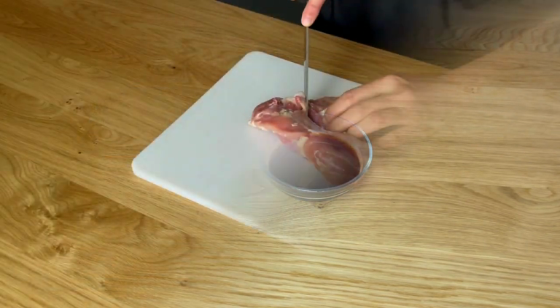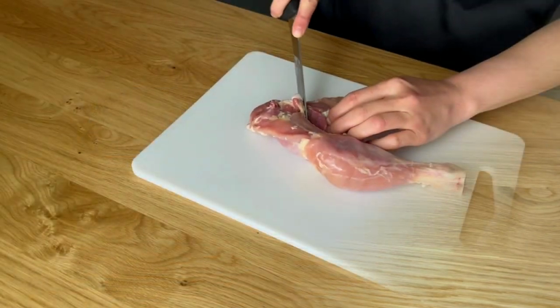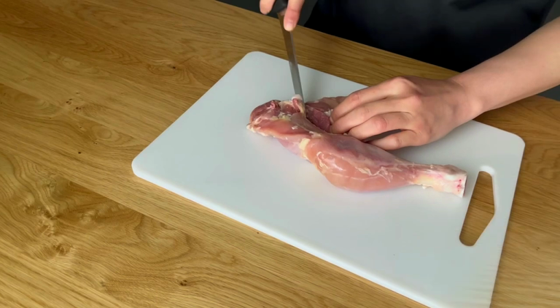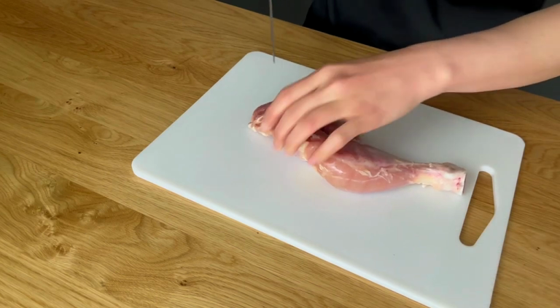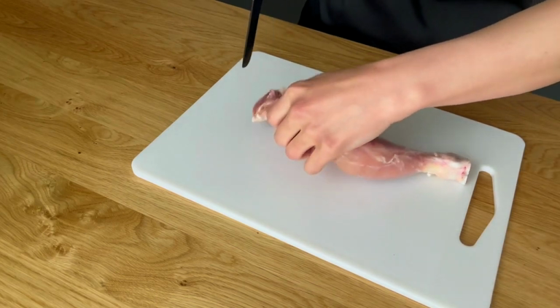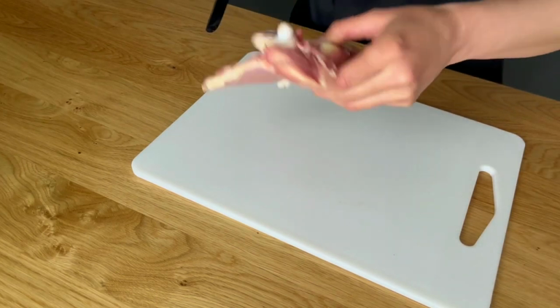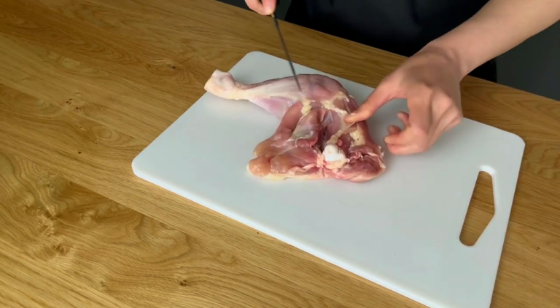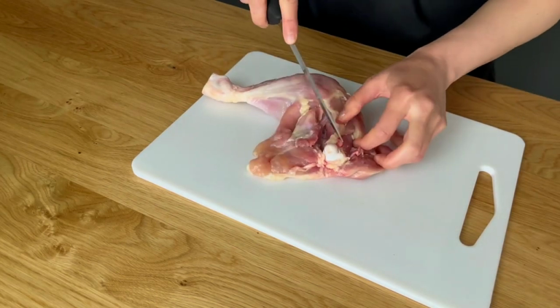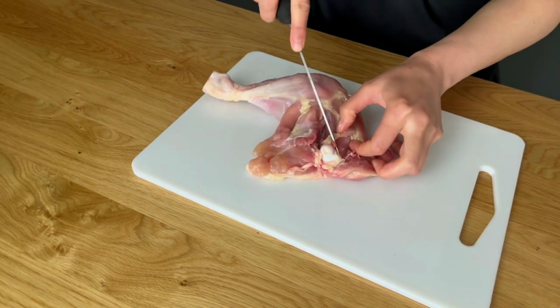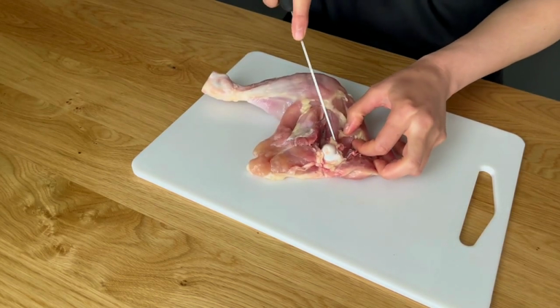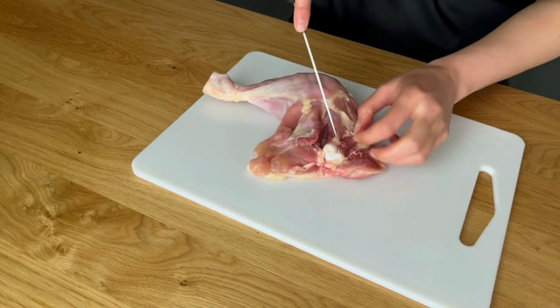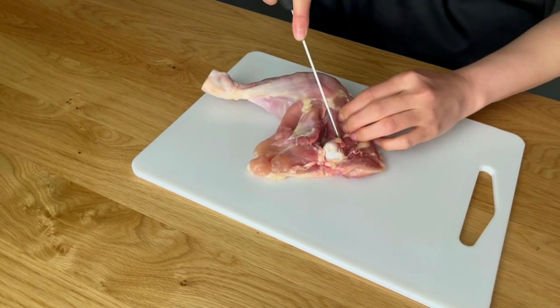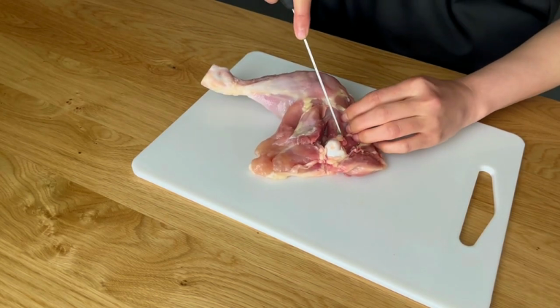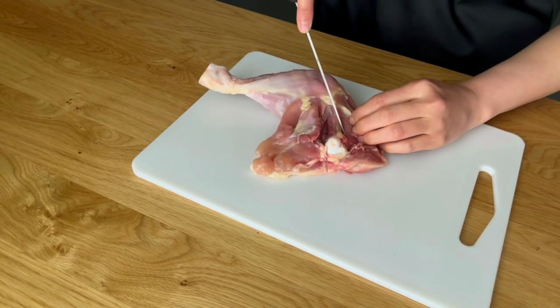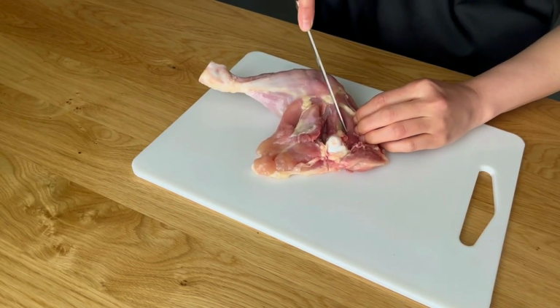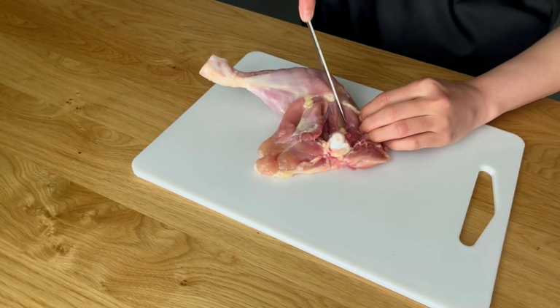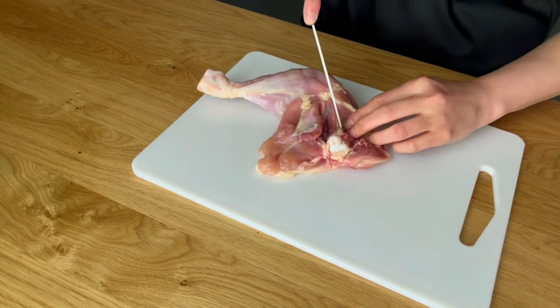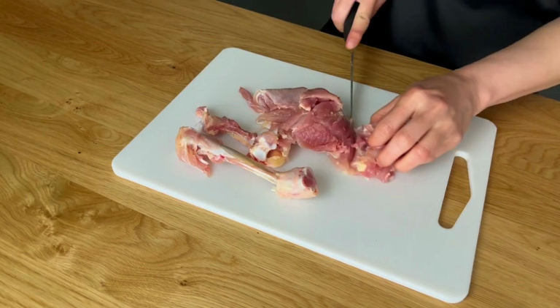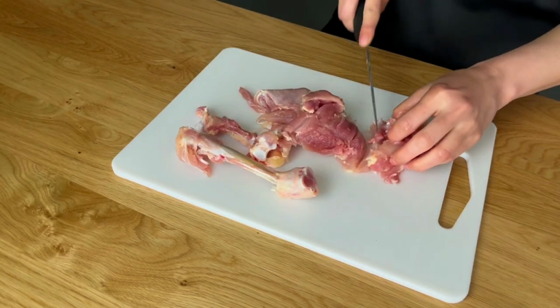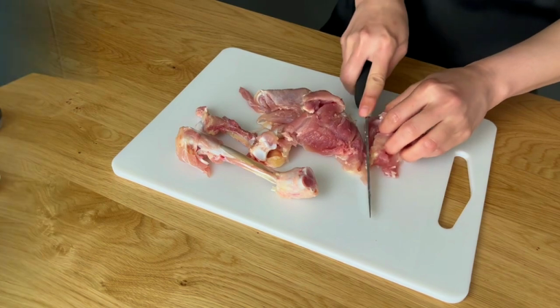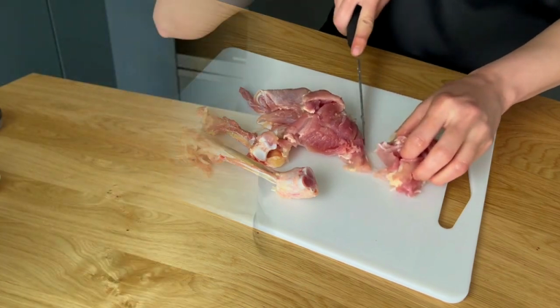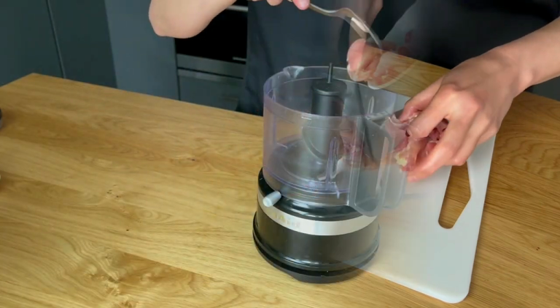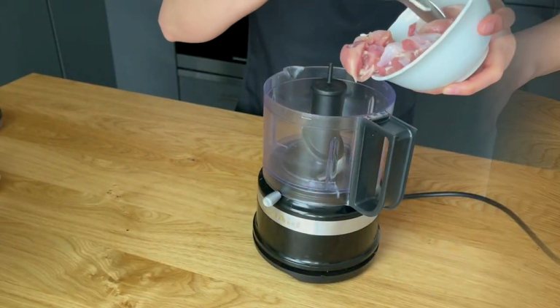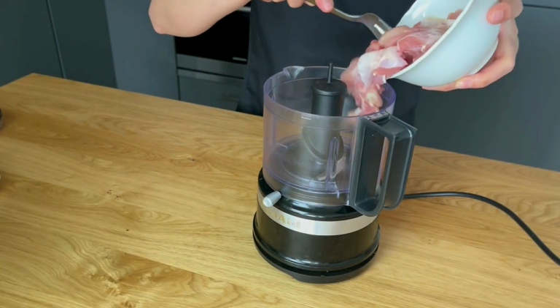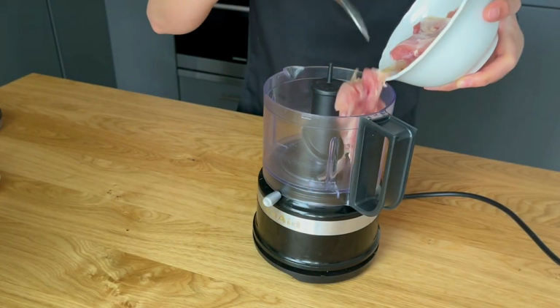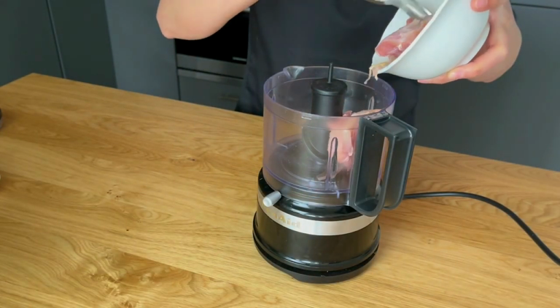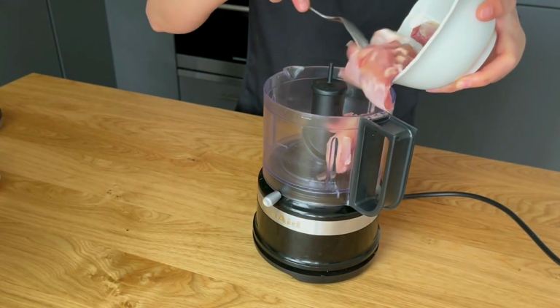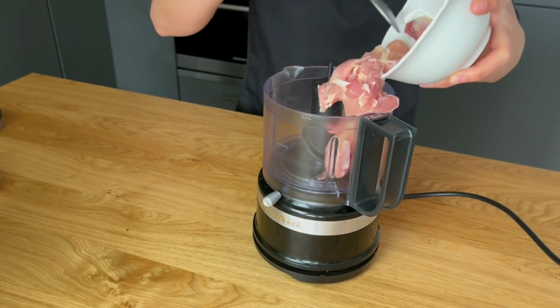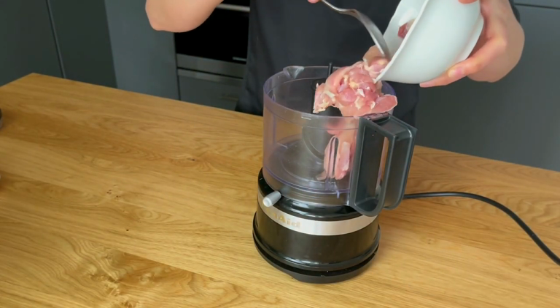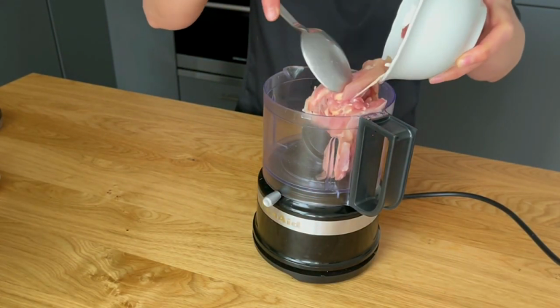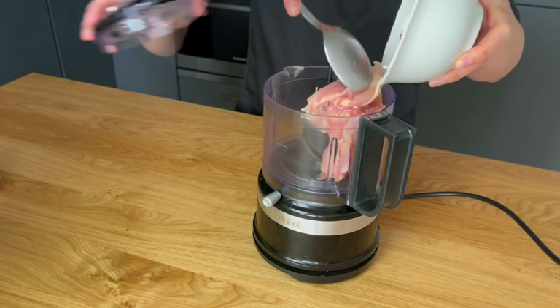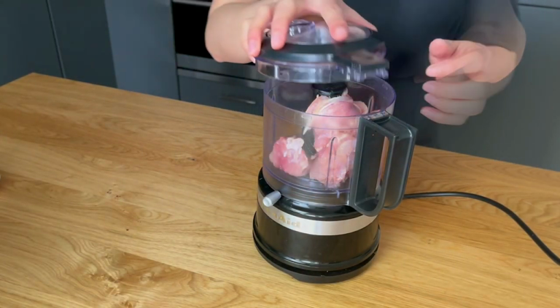Debone the chicken leg, cut the meat into small pieces and save the bones for the reduction. Add the meat to a food processor and blend it until it is minced.